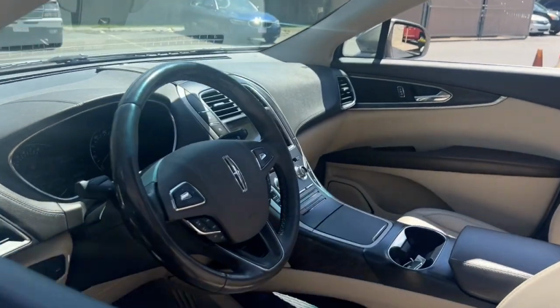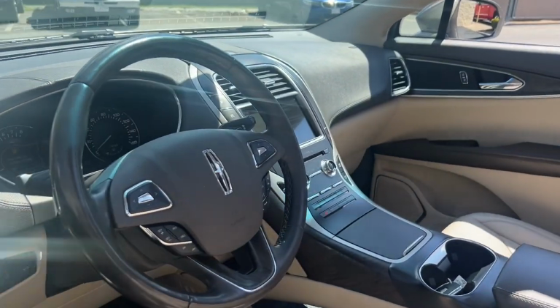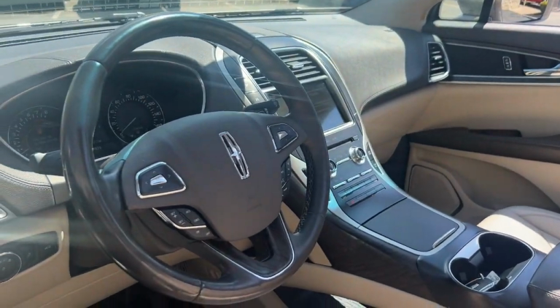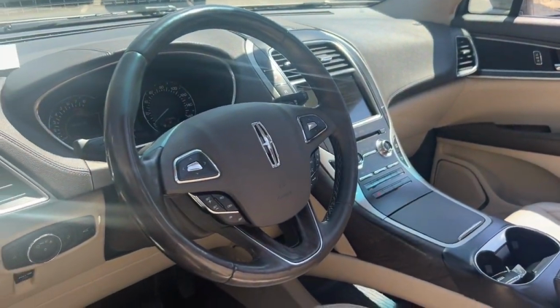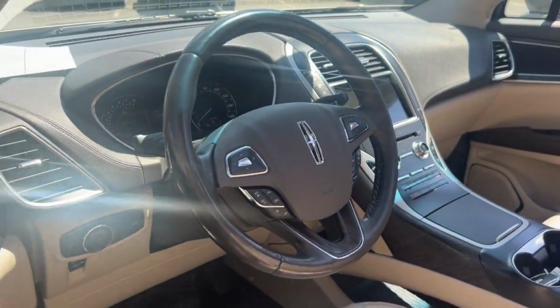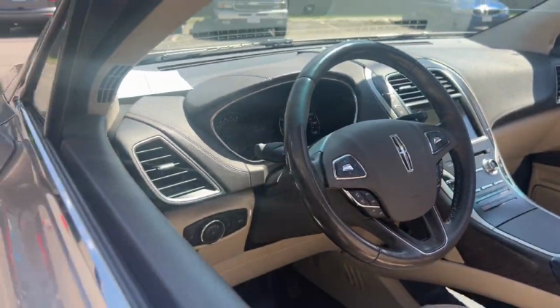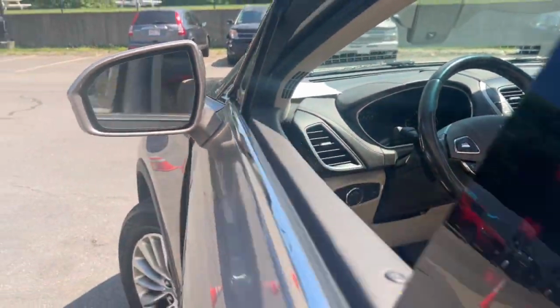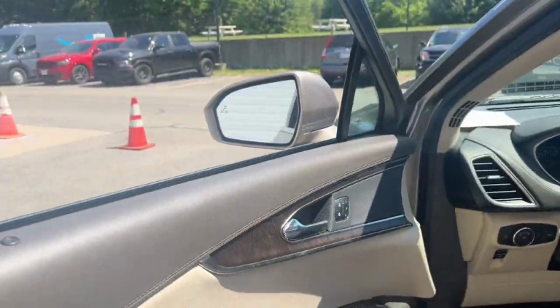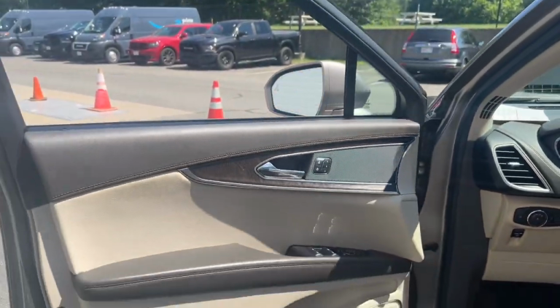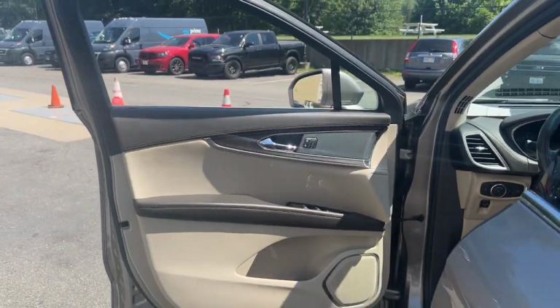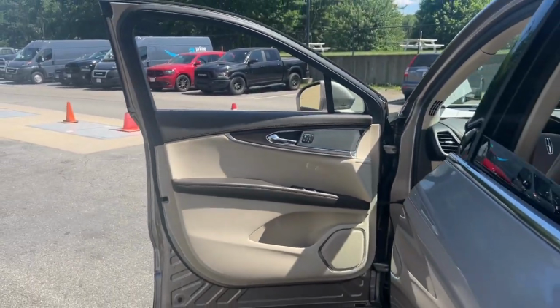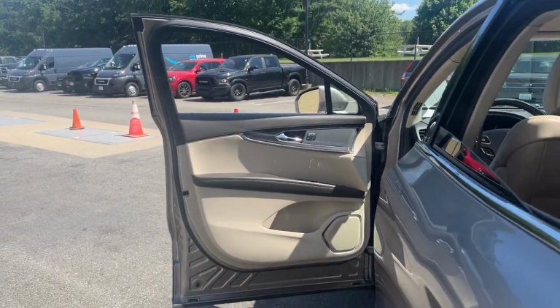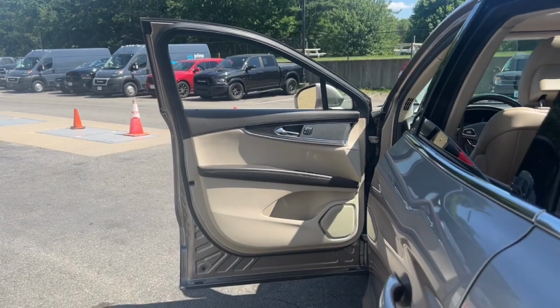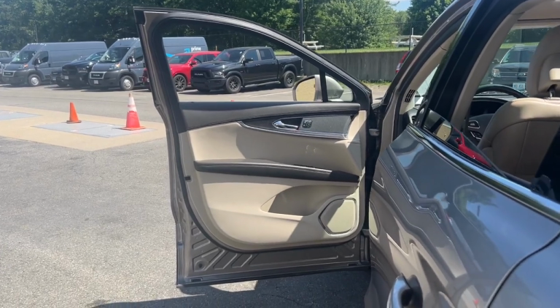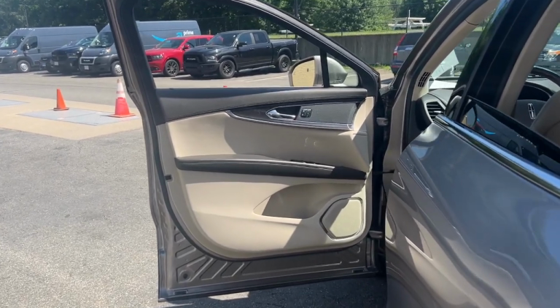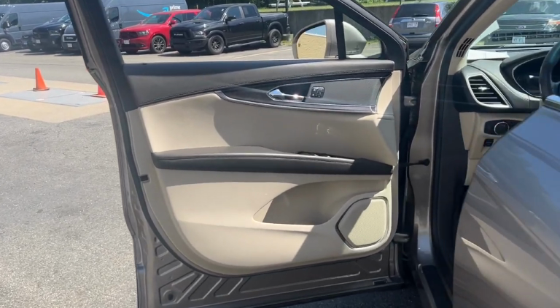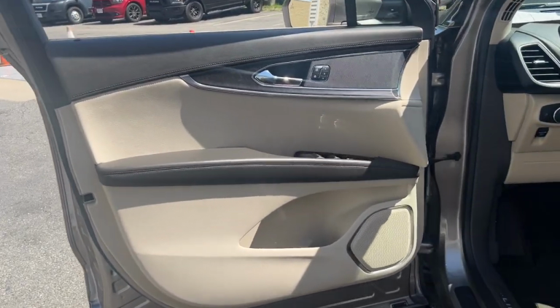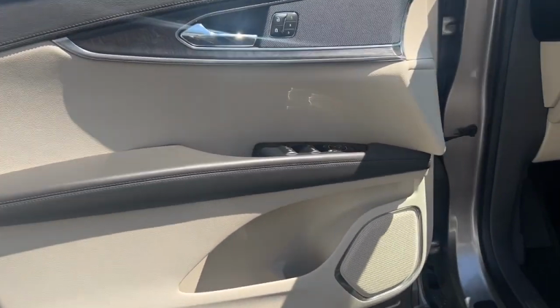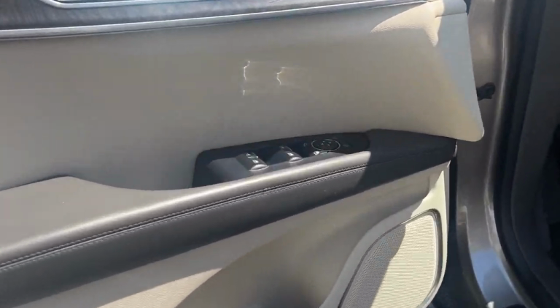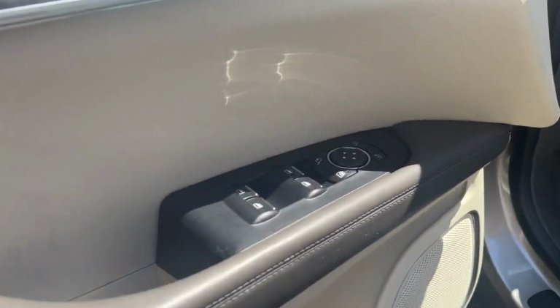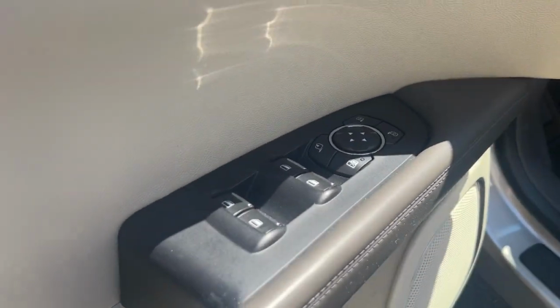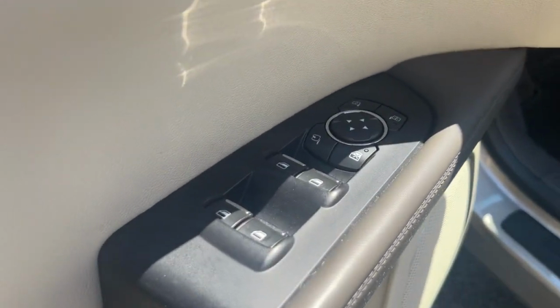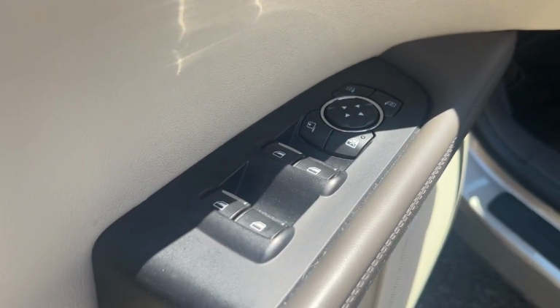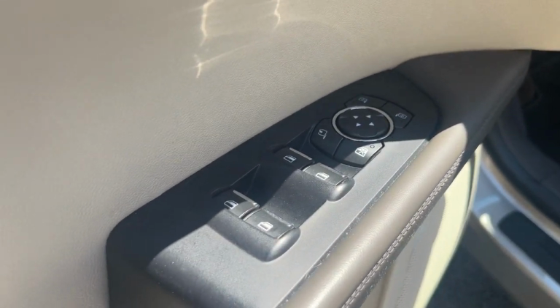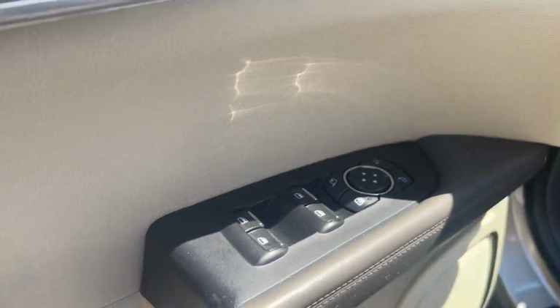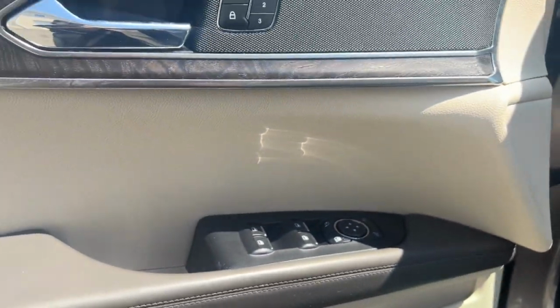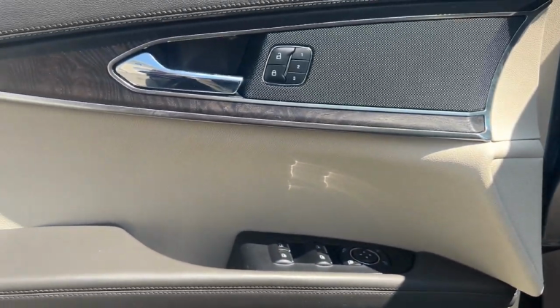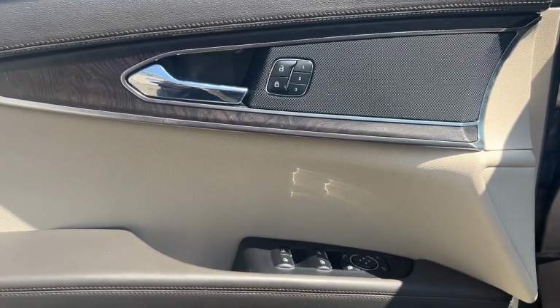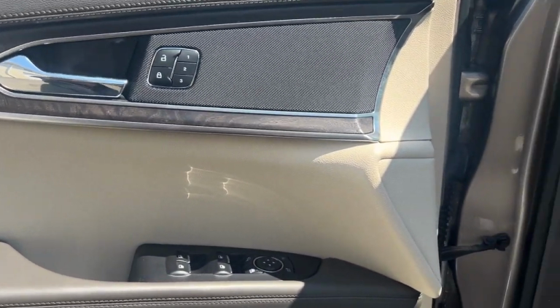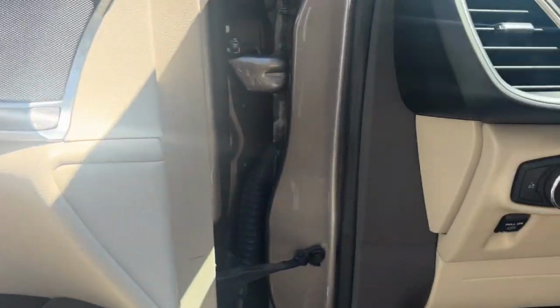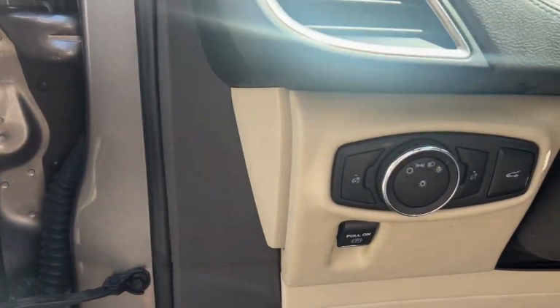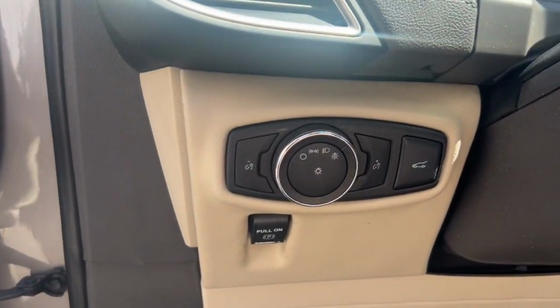Take a closer look at this spacious and versatile Lincoln MKX, the family-oriented luxury vehicle that offers a quiet, comfortable ride, impressive safety features, and a host of desirable standard amenities.